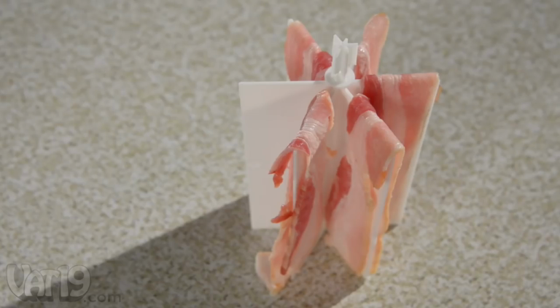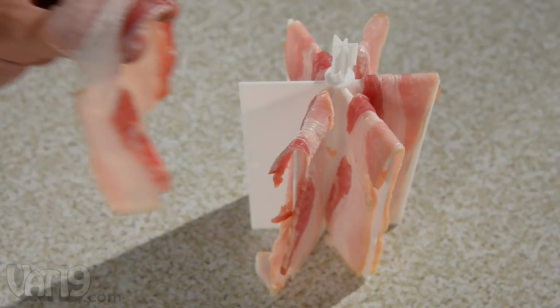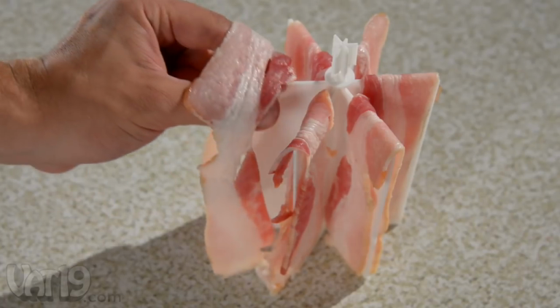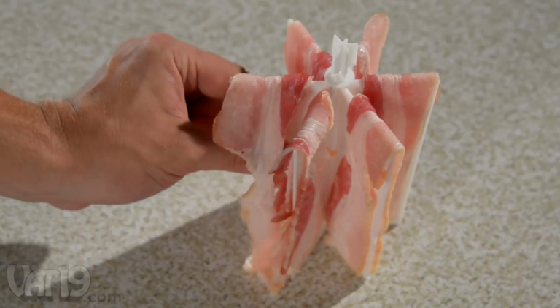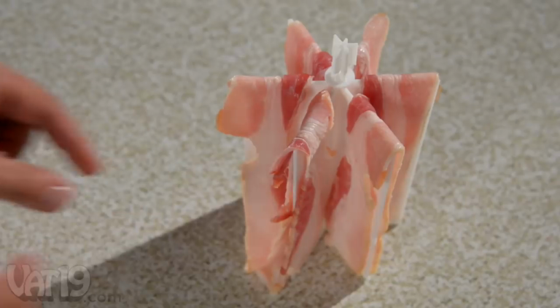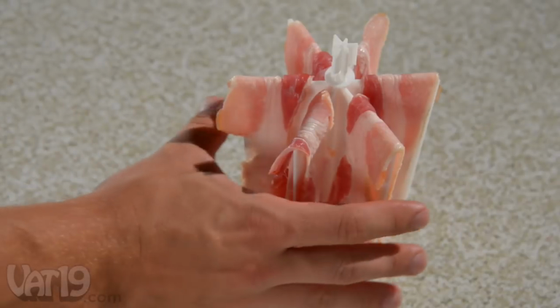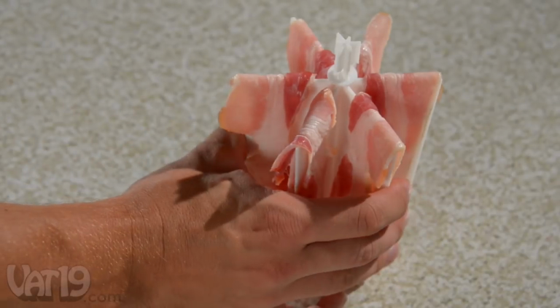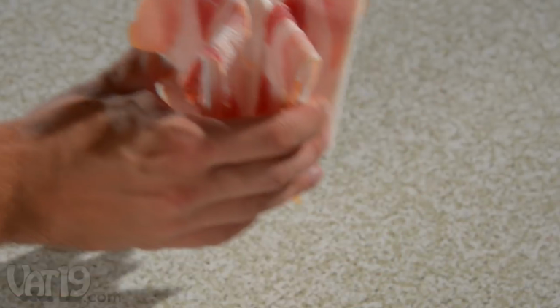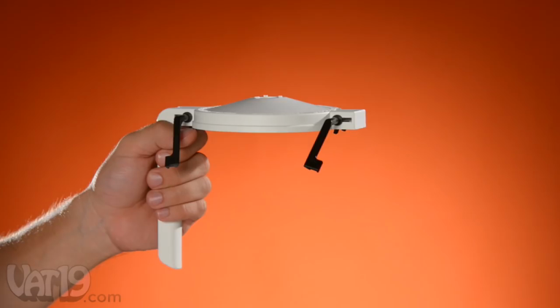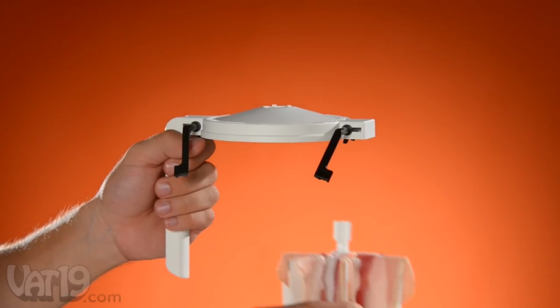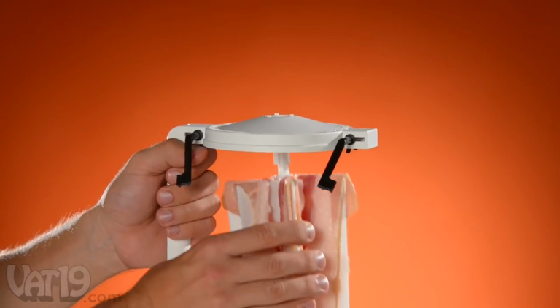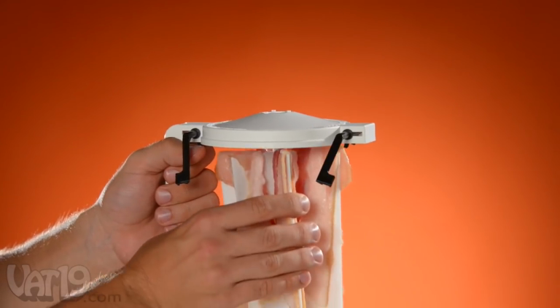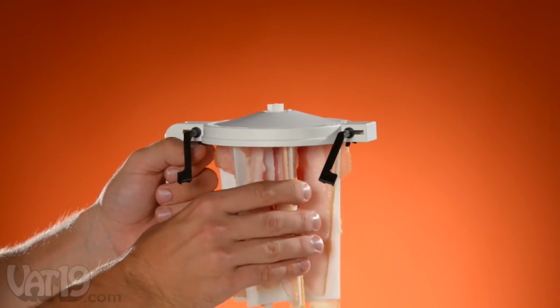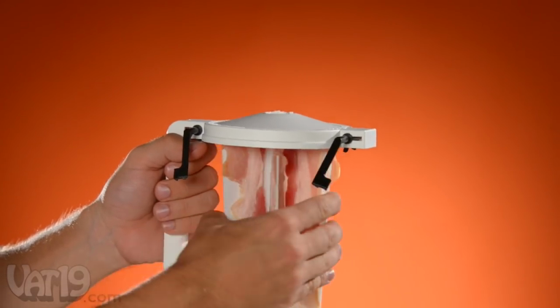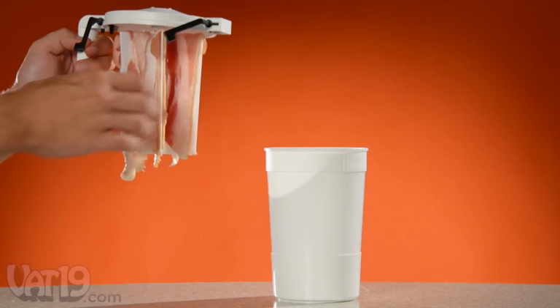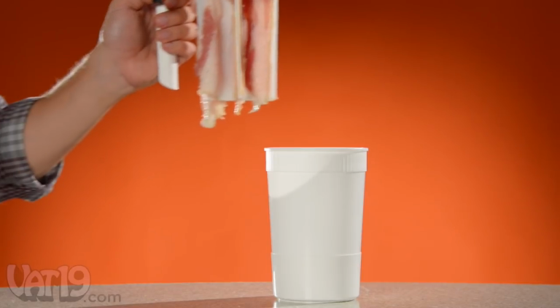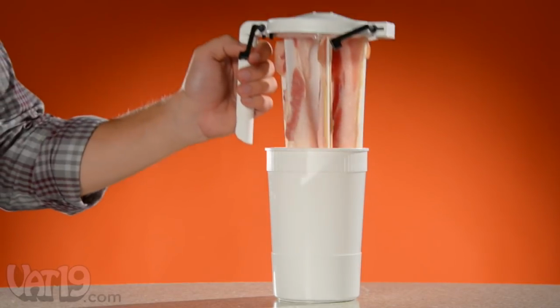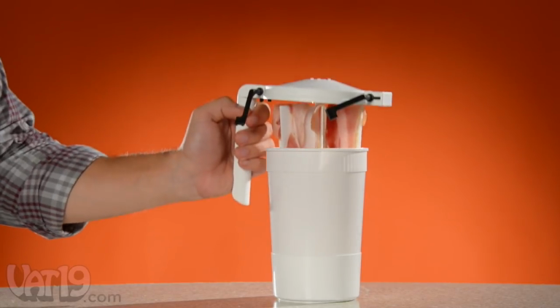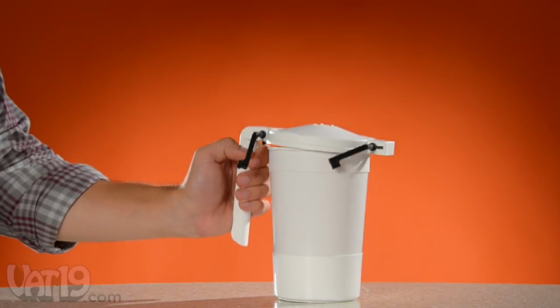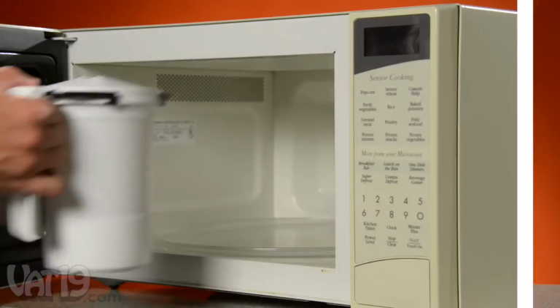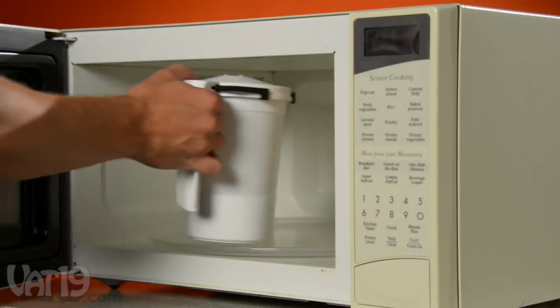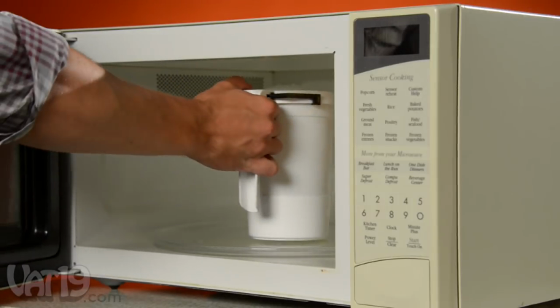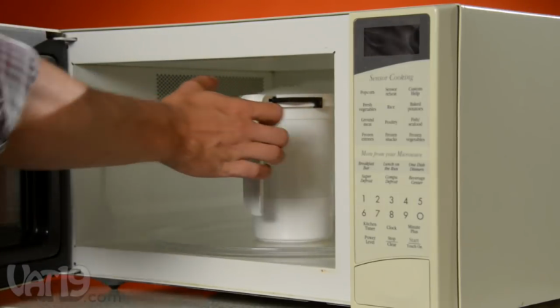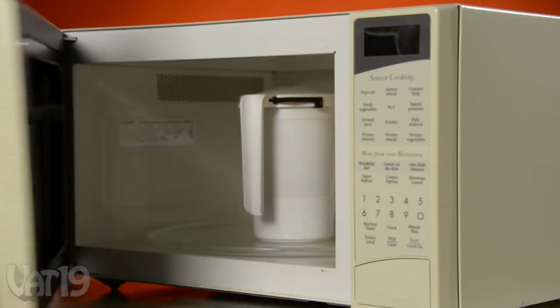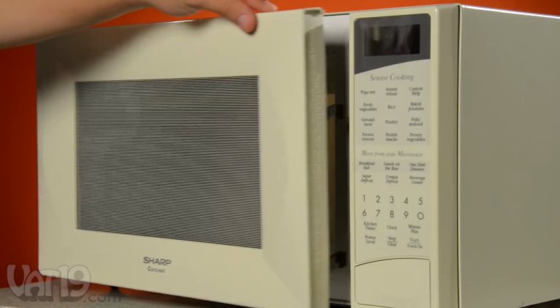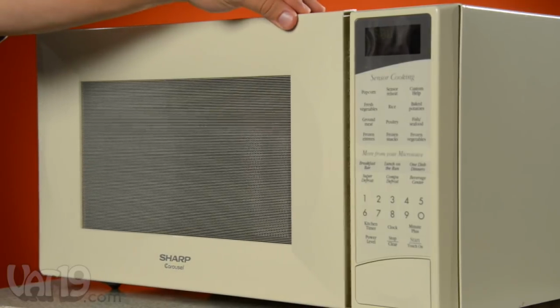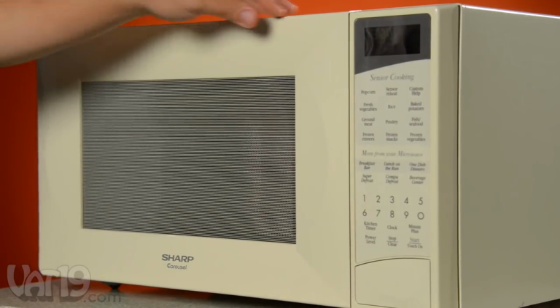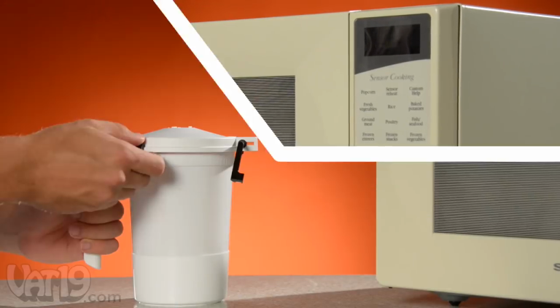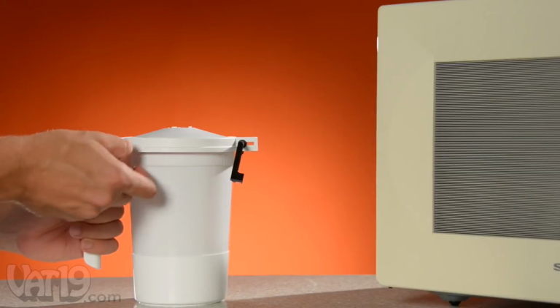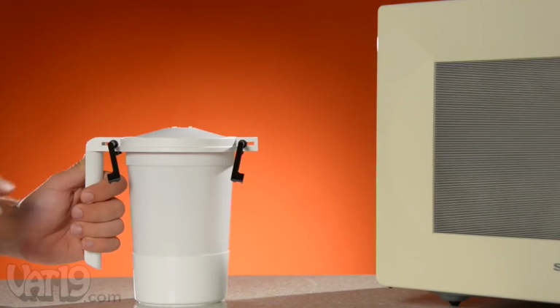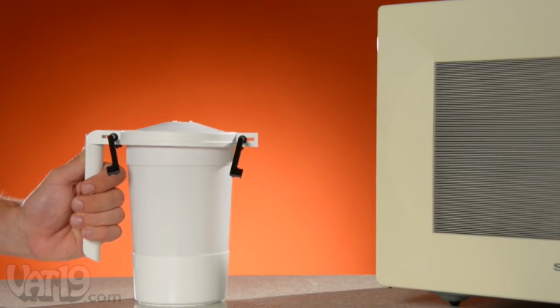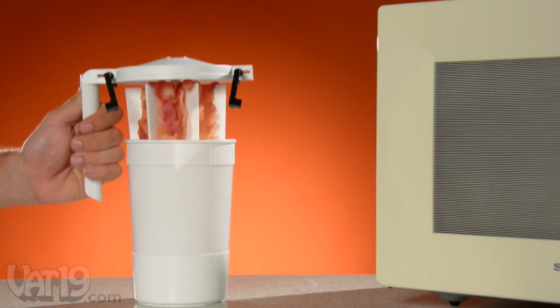To cook bacon, load six bacon strips onto Wow Bacon's broiling veins. Then attach the lid and place the bacon into the container. Place Wow Bacon in the microwave, and within minutes, you've made mouth-watering, crispy bacon.